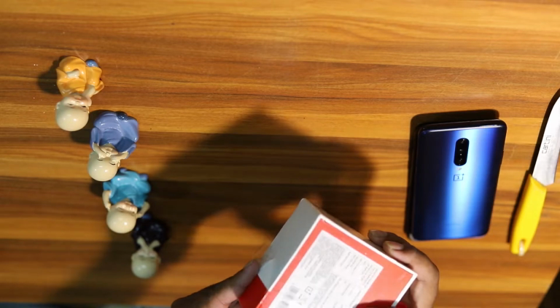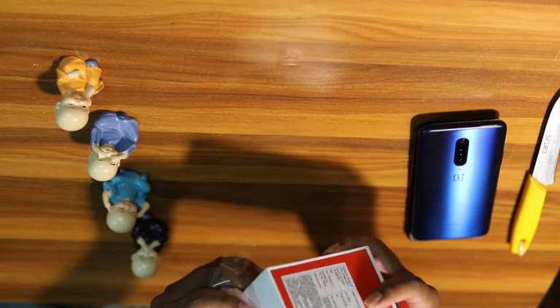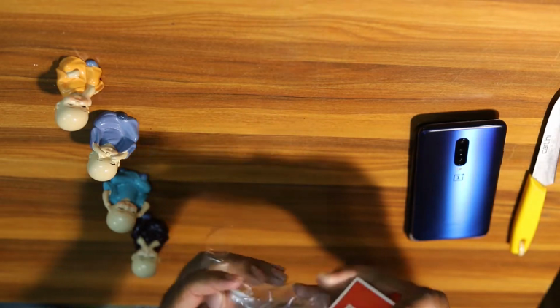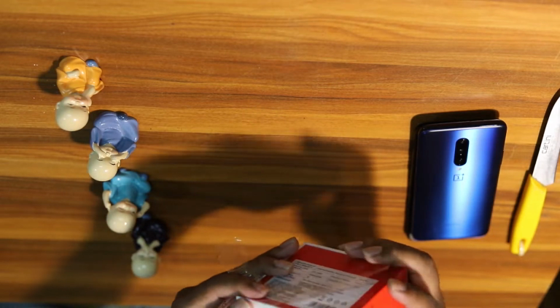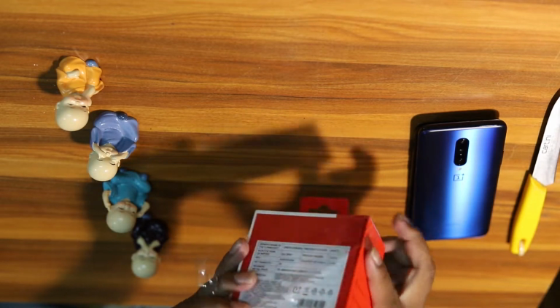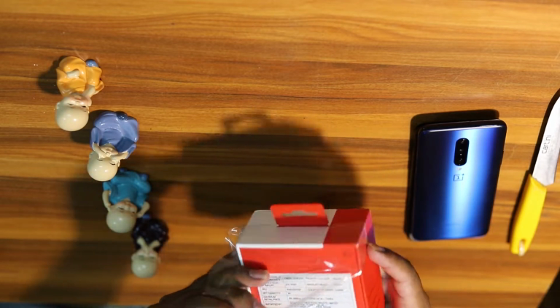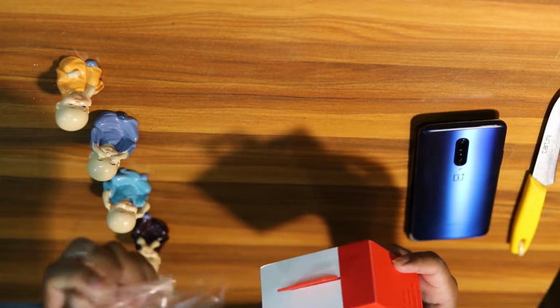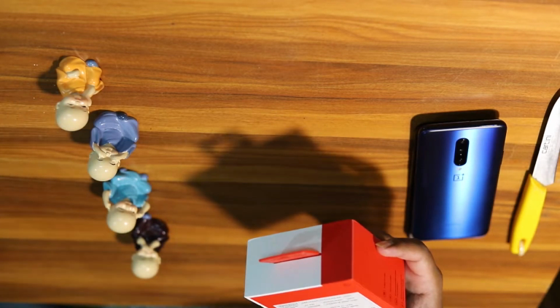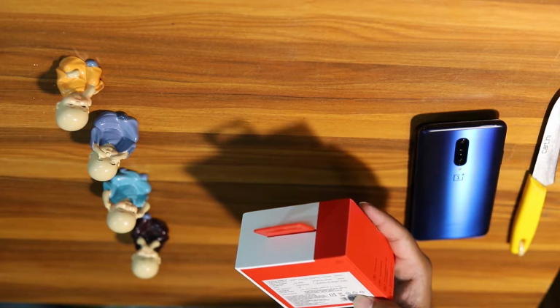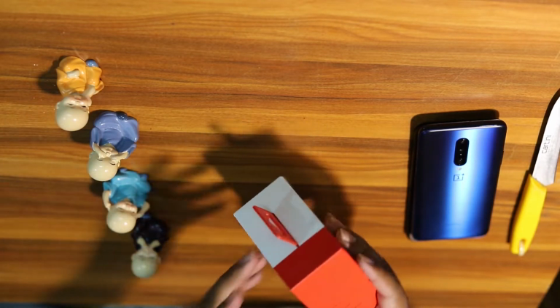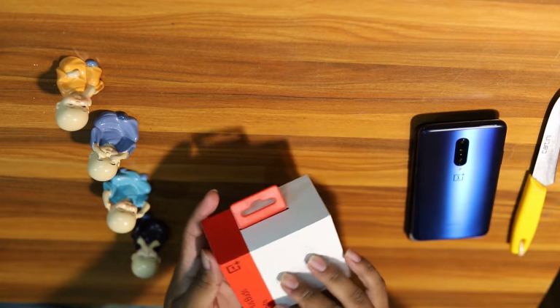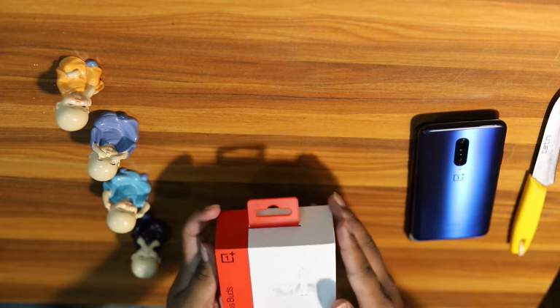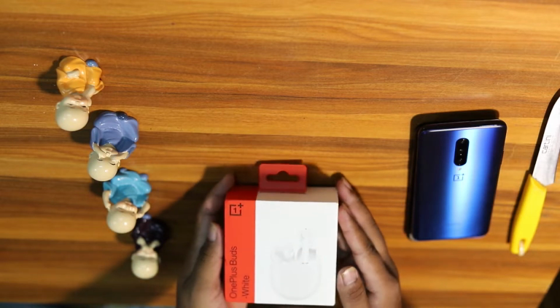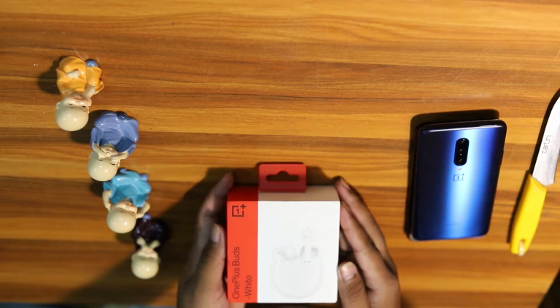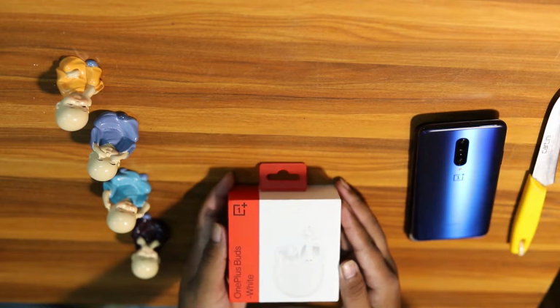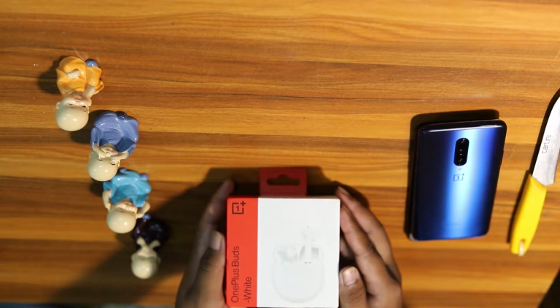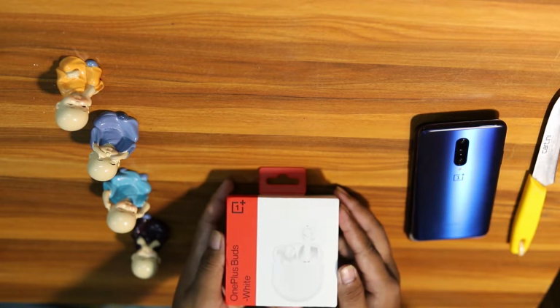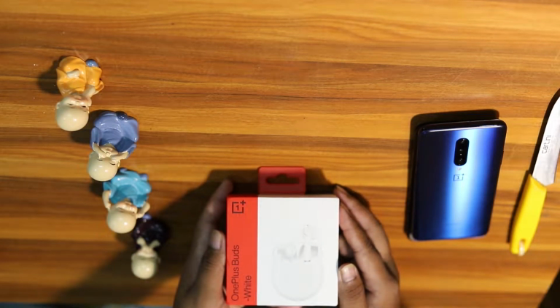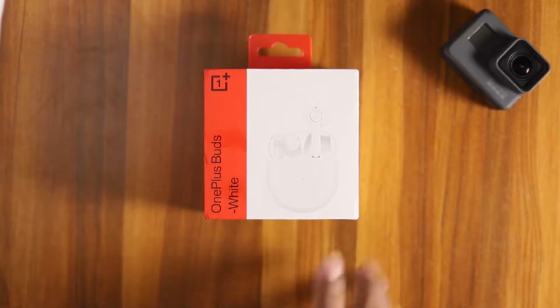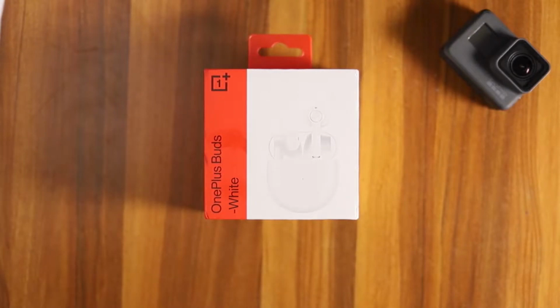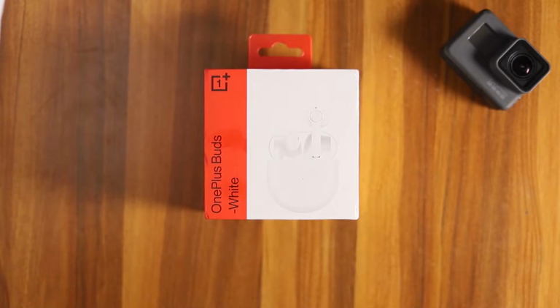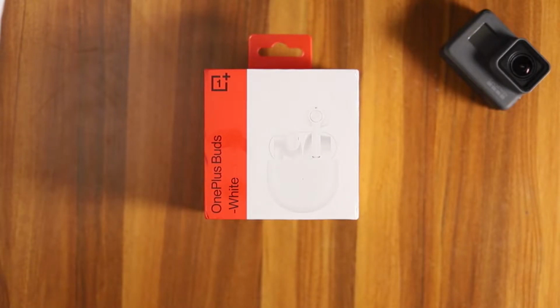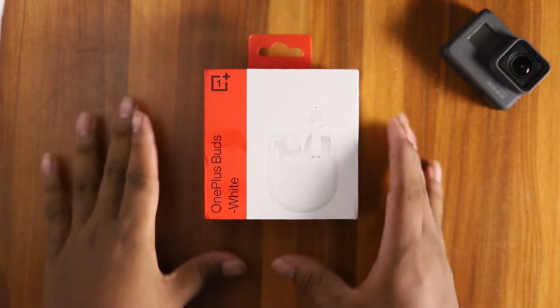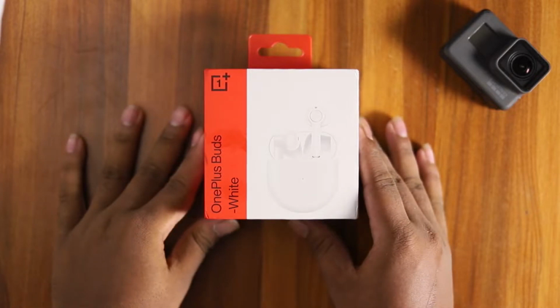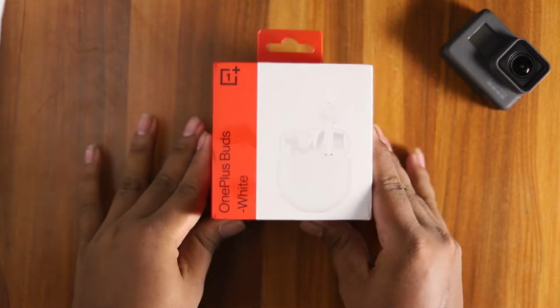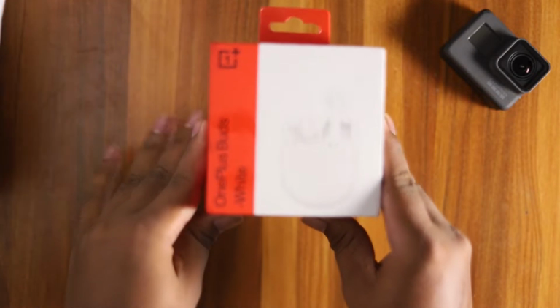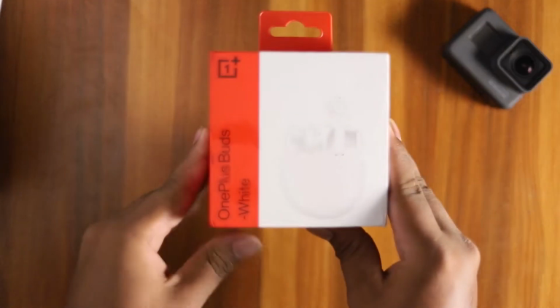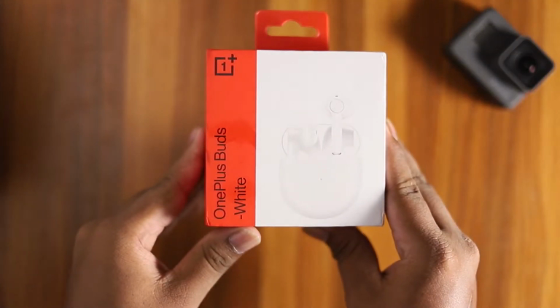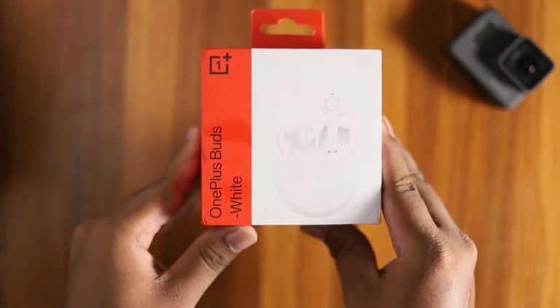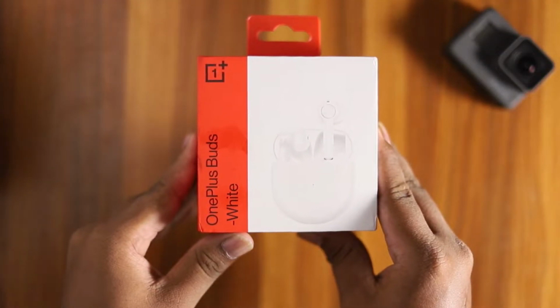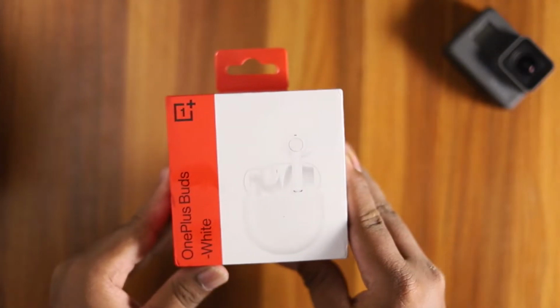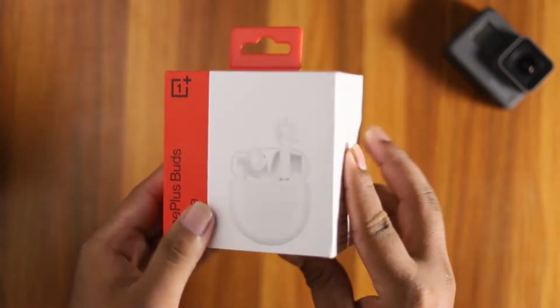On the other hand, you can find information on the box. In the box, you have OnePlus Buds in white. There are three colors available: white, not blue, and gray.